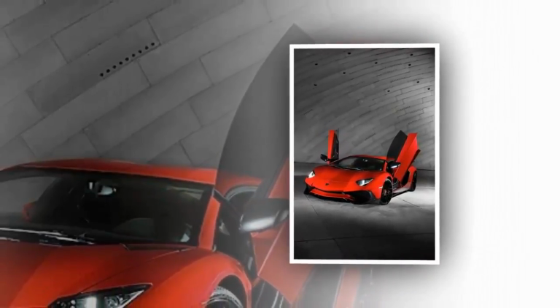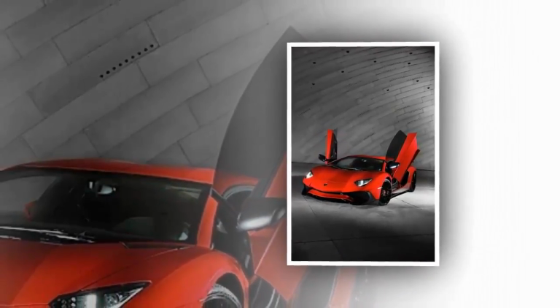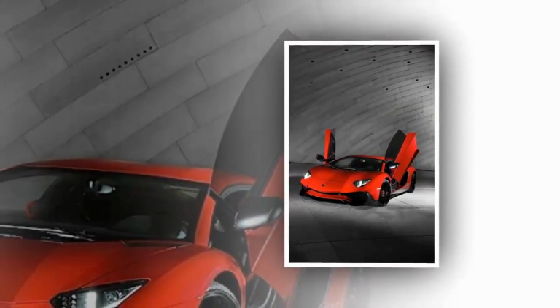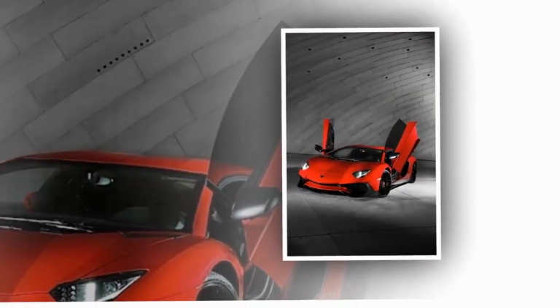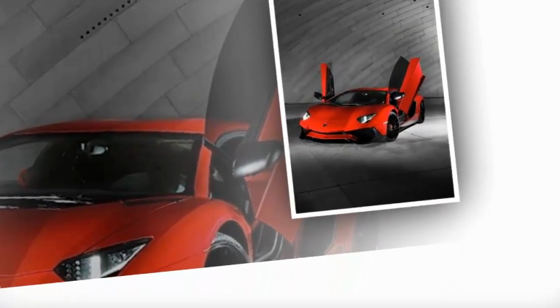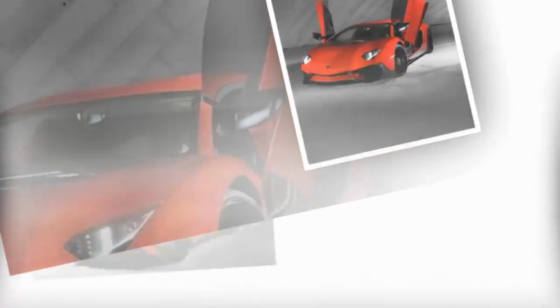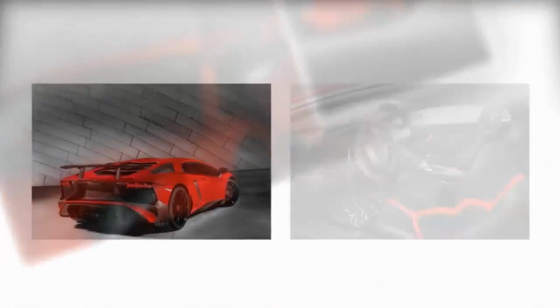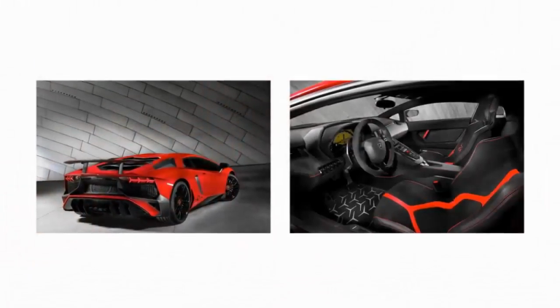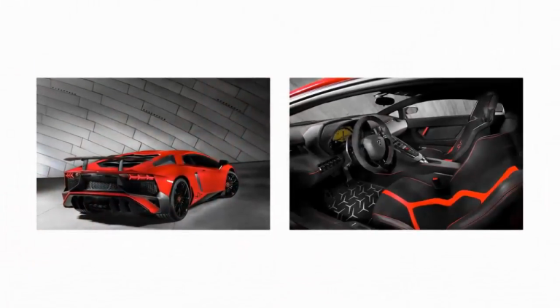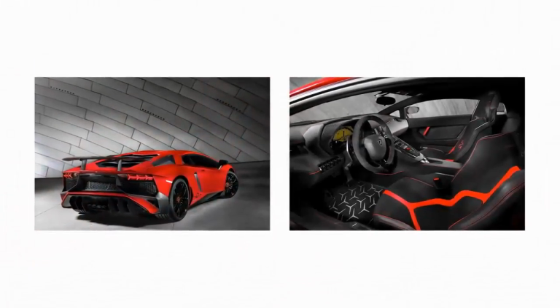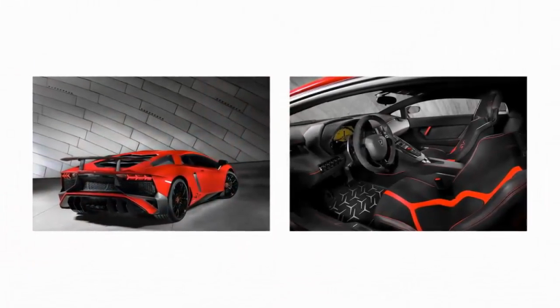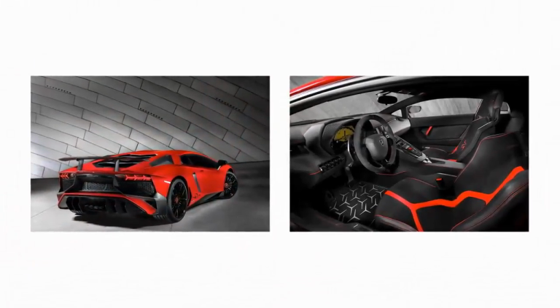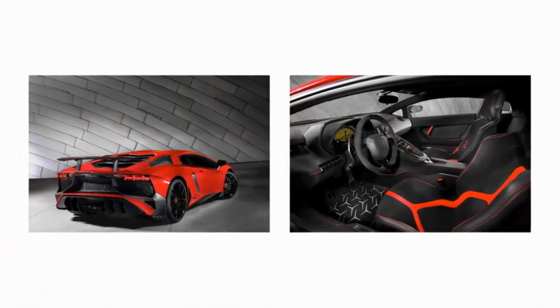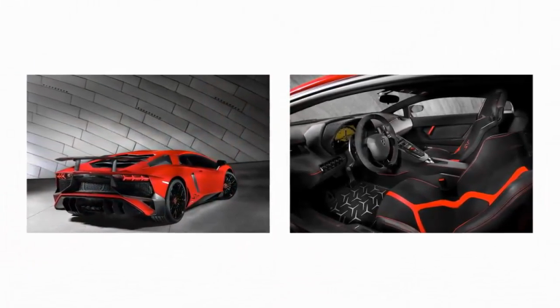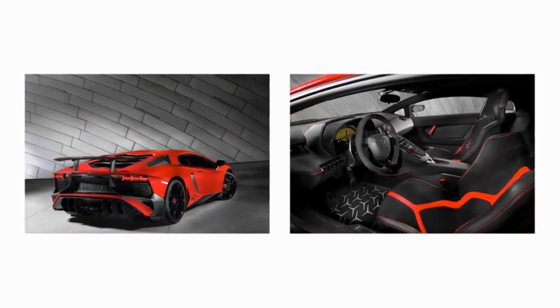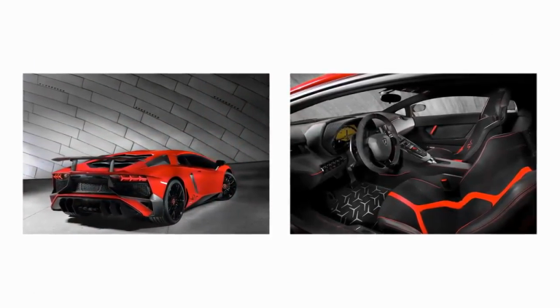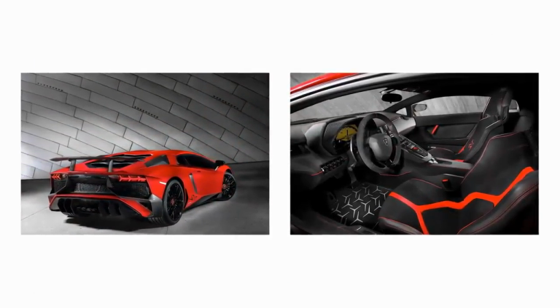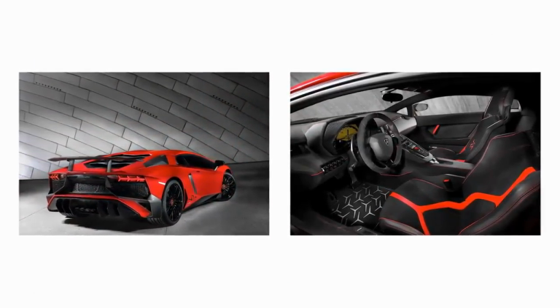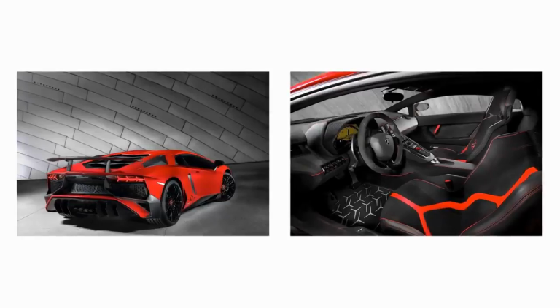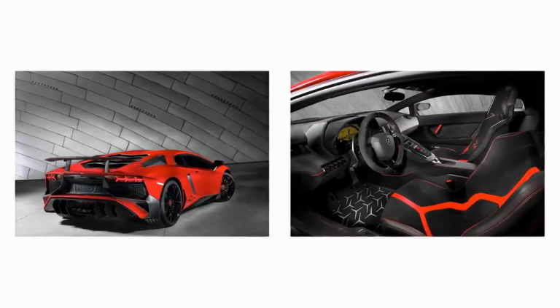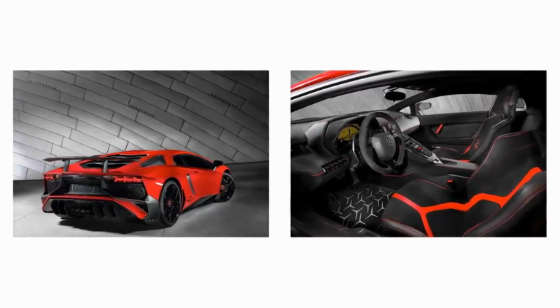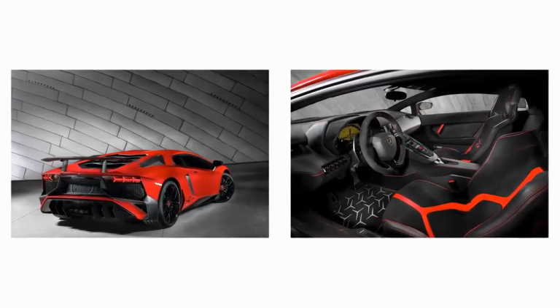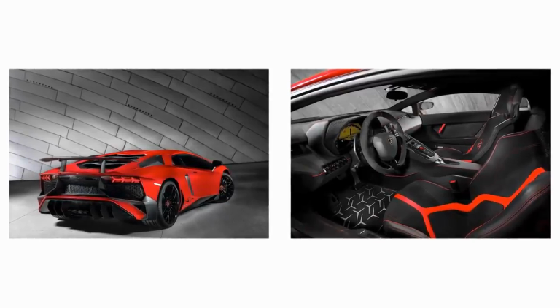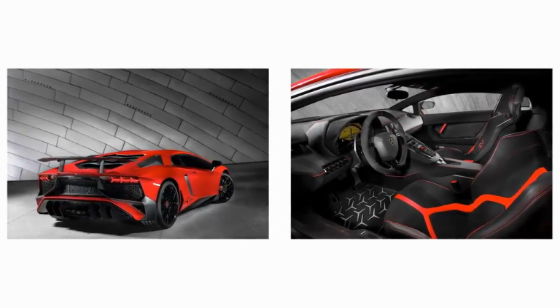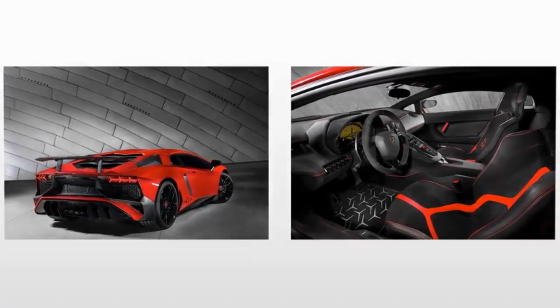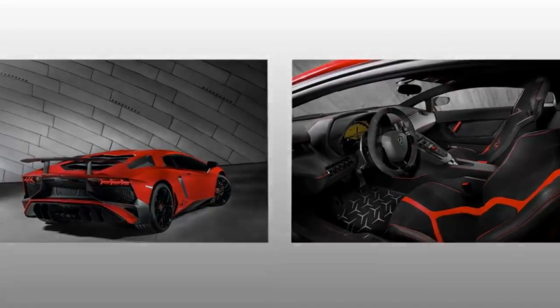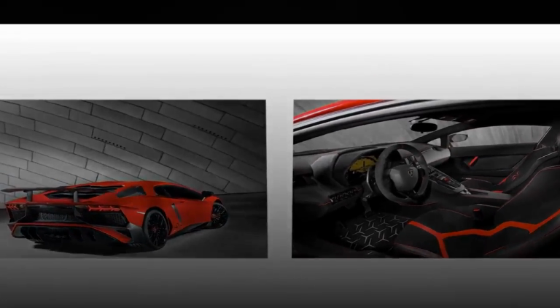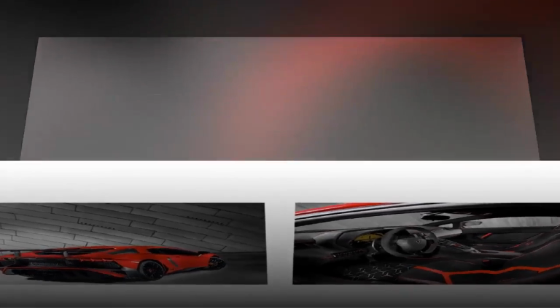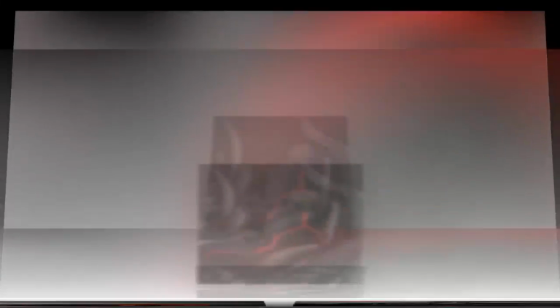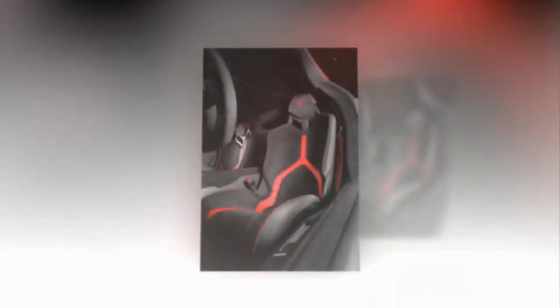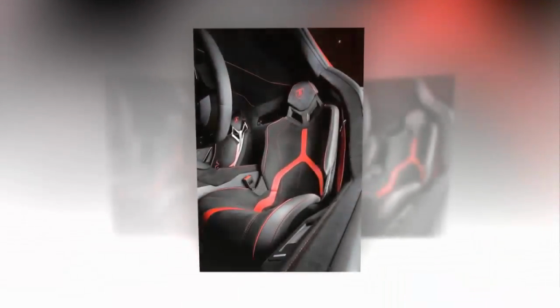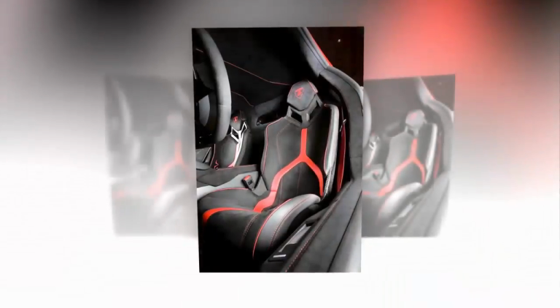The front fascia has been redesigned to have even sharper lines. The lower part now features two wings — one in carbon fiber and one in body color — along with larger front air inlets to optimize brake cooling.